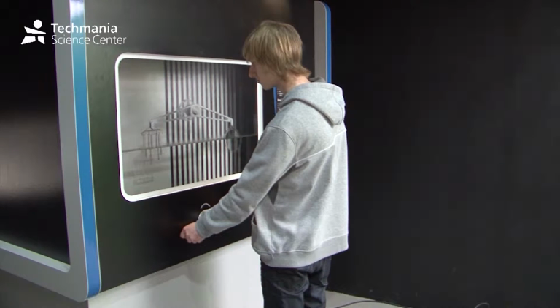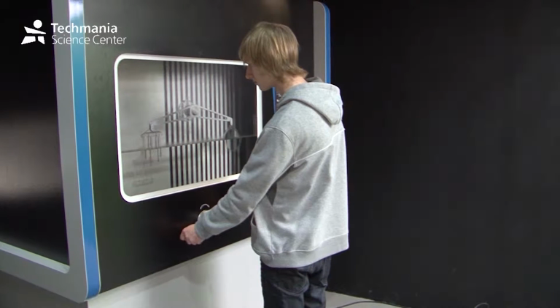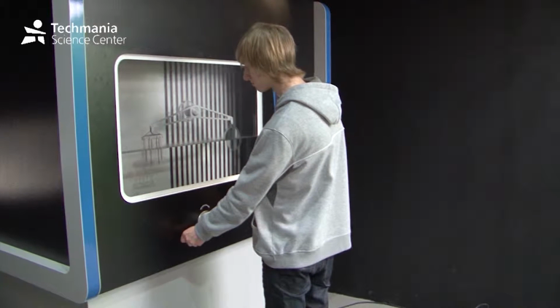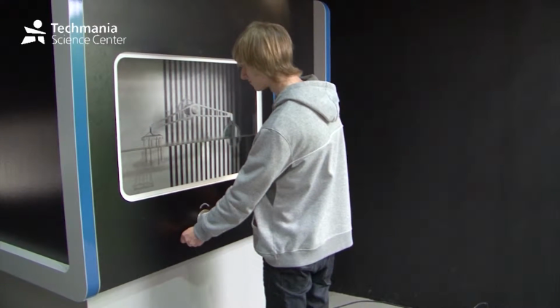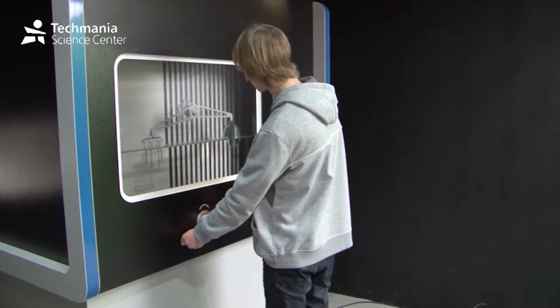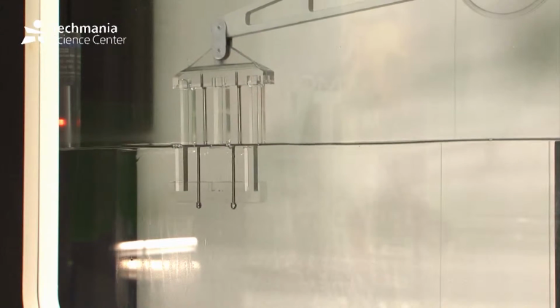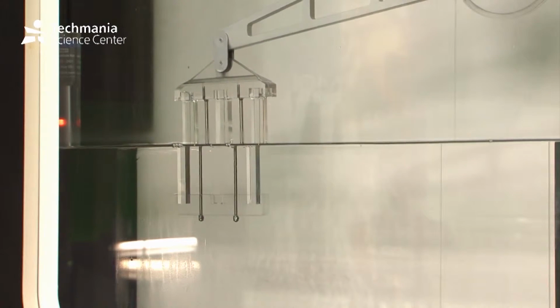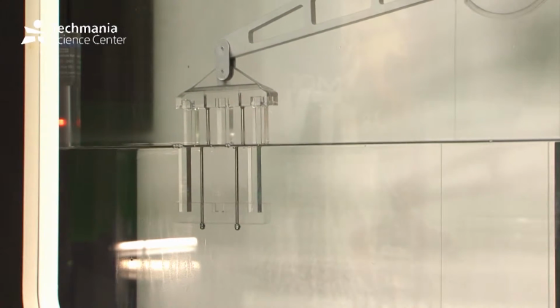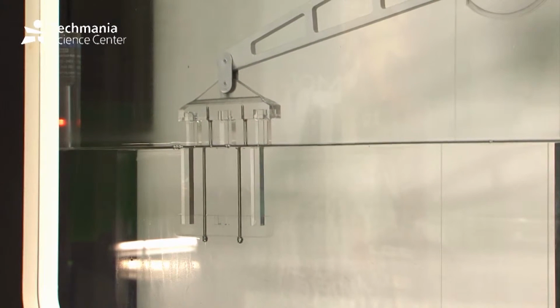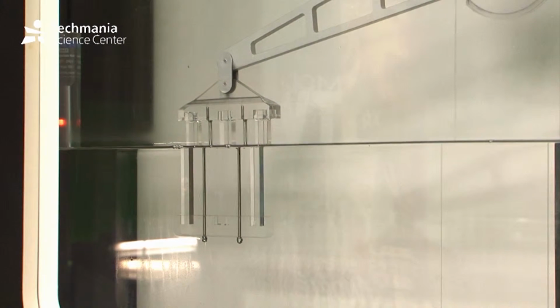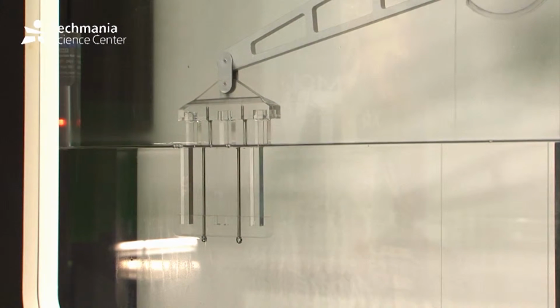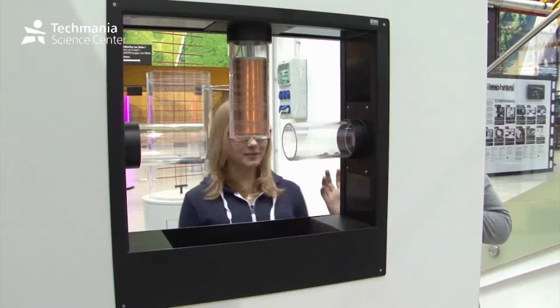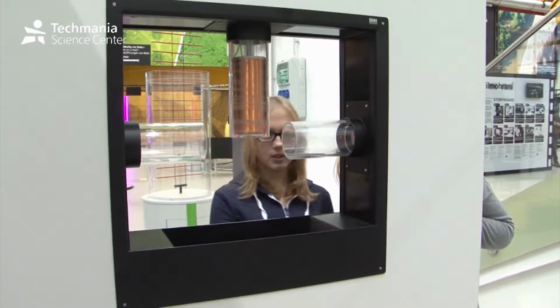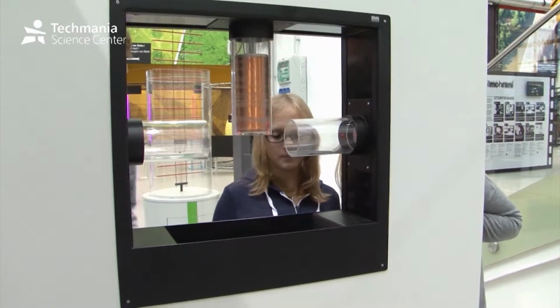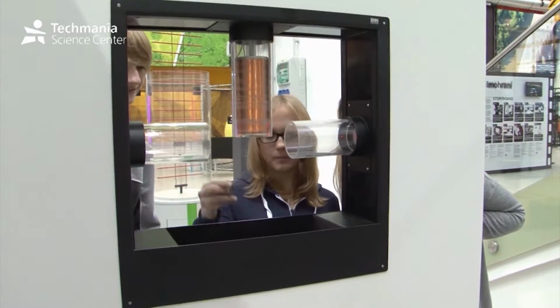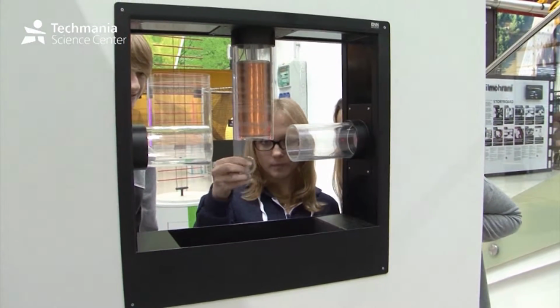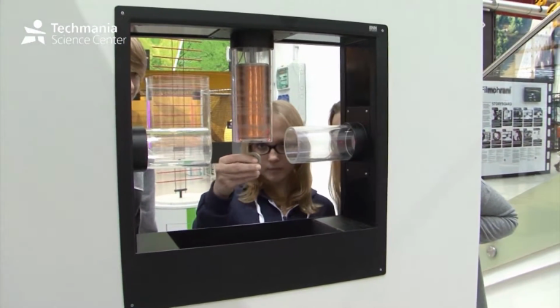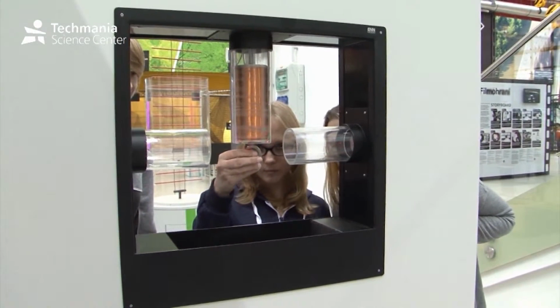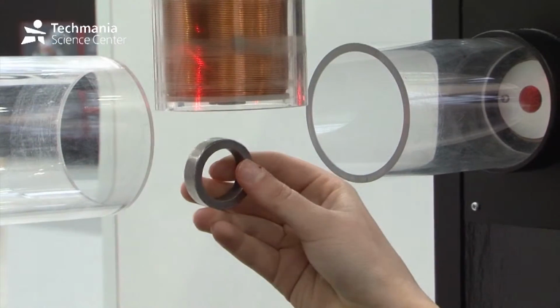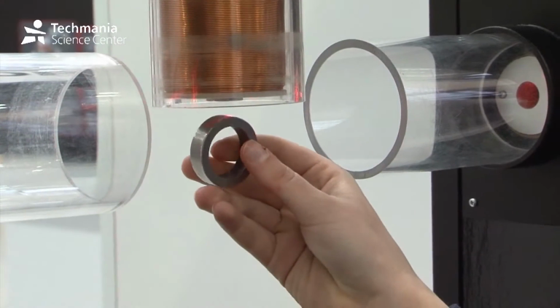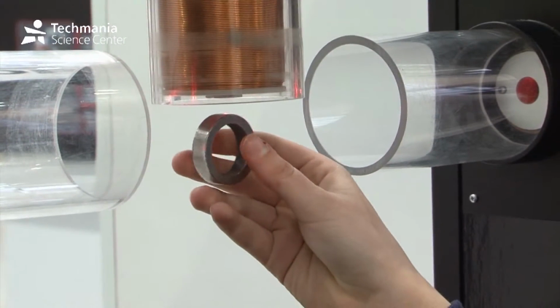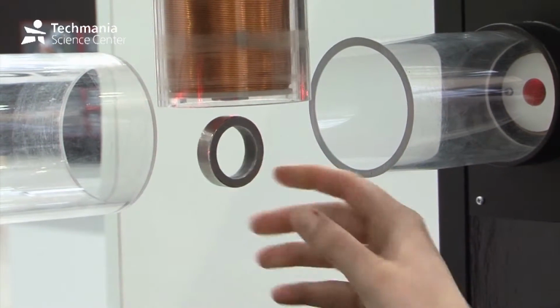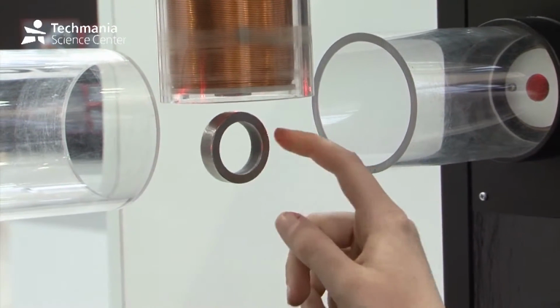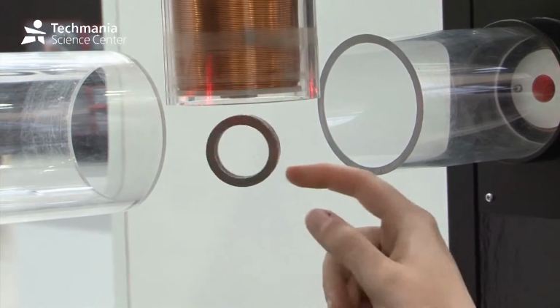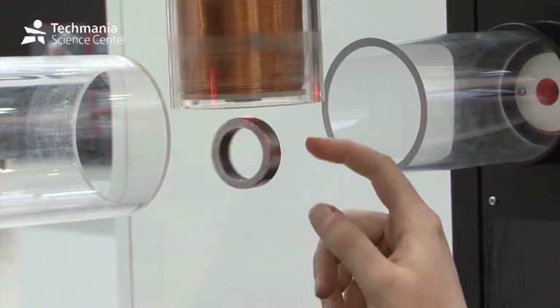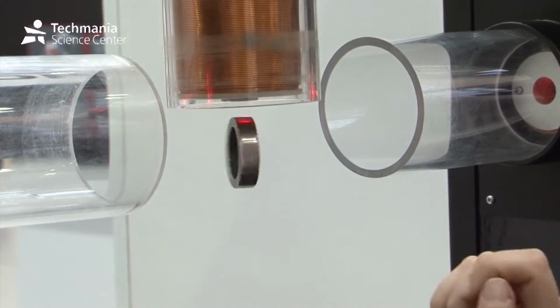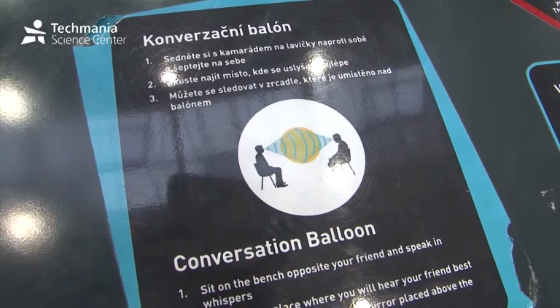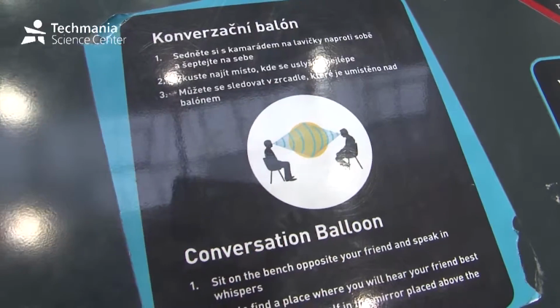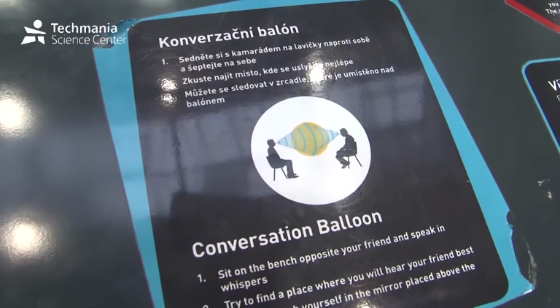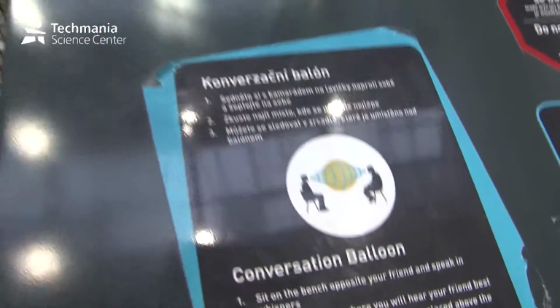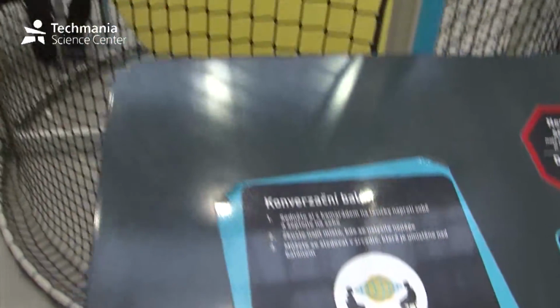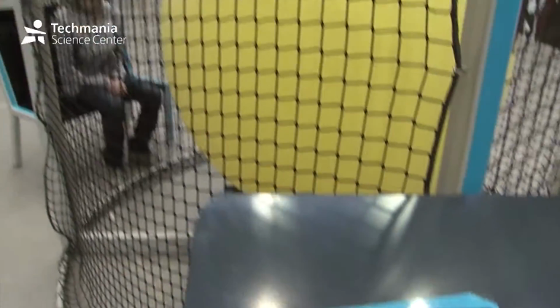You will learn why some kinds of glass seem to disappear underwater. You will uncover the secret of a levitating metal ring. You can talk to your friends through a big balloon.